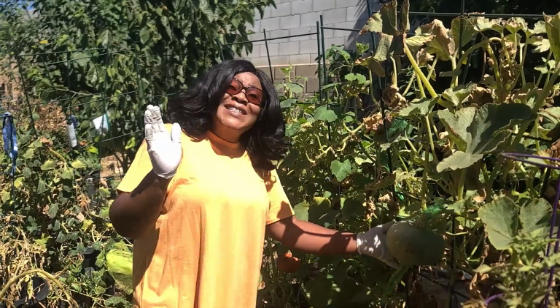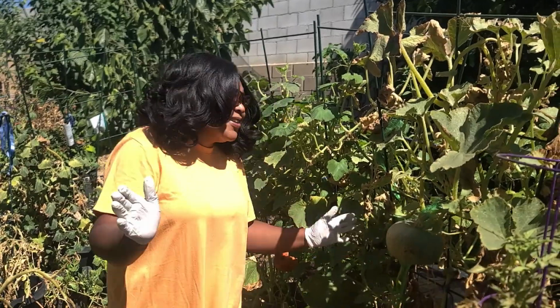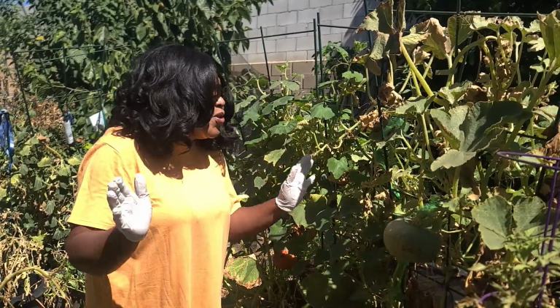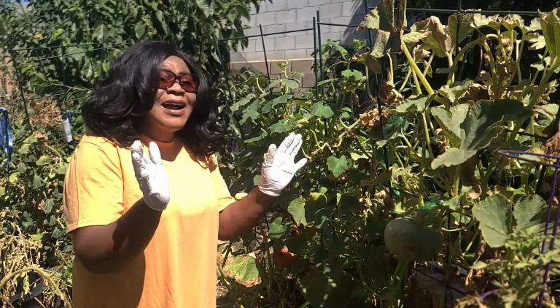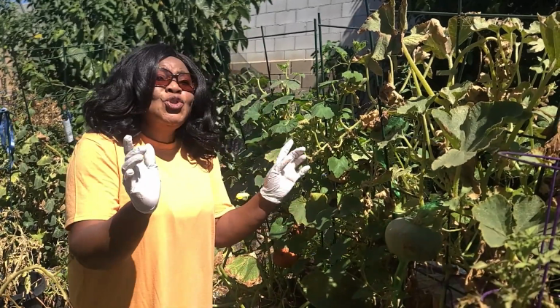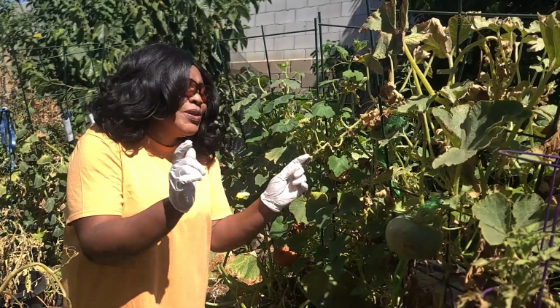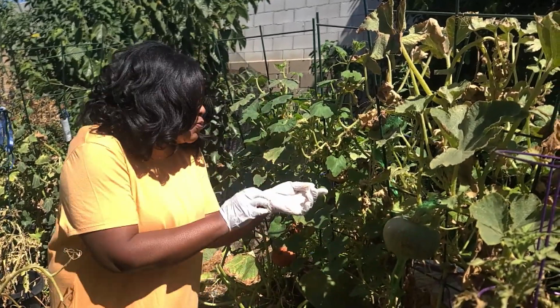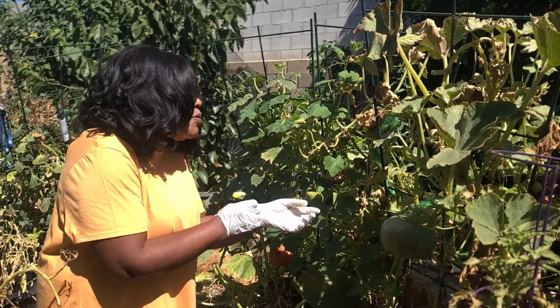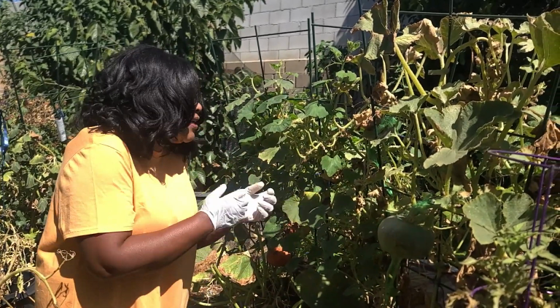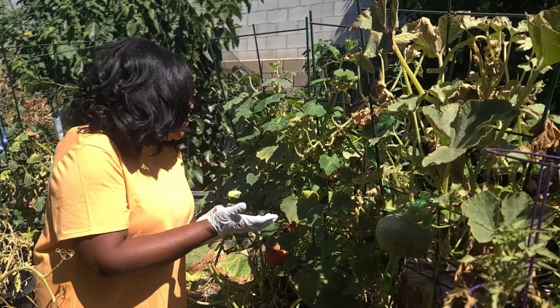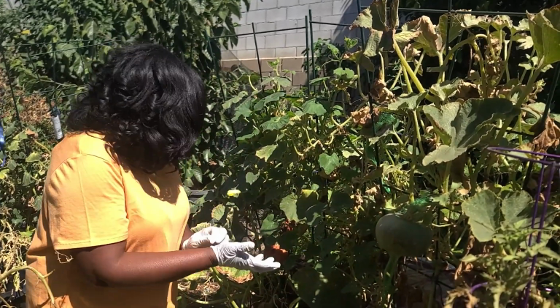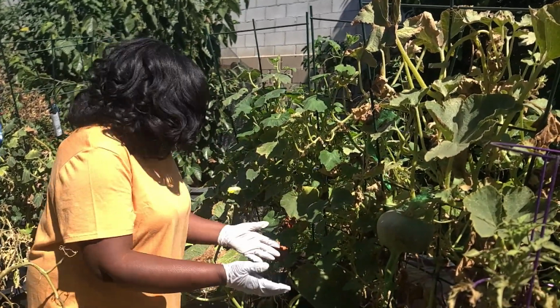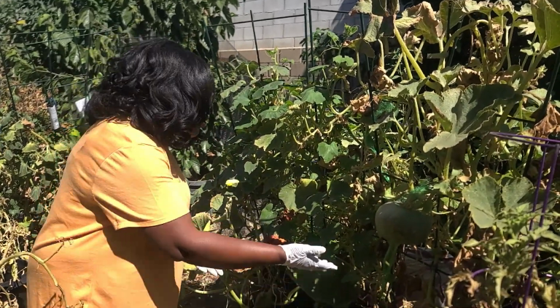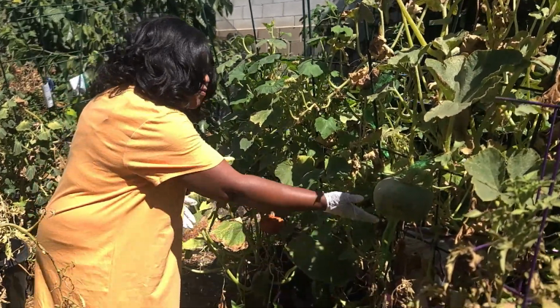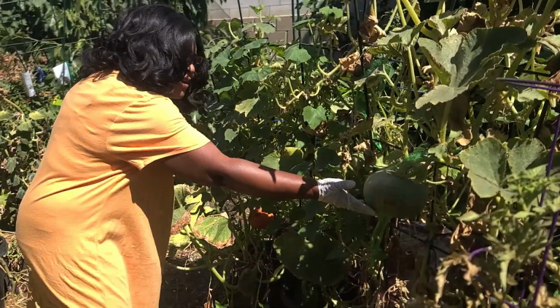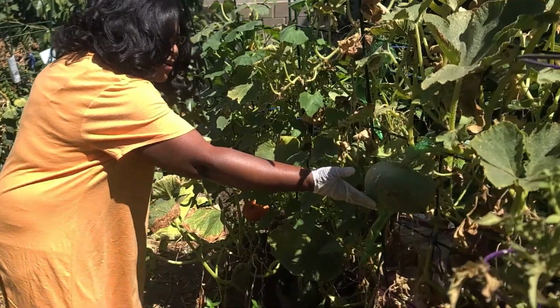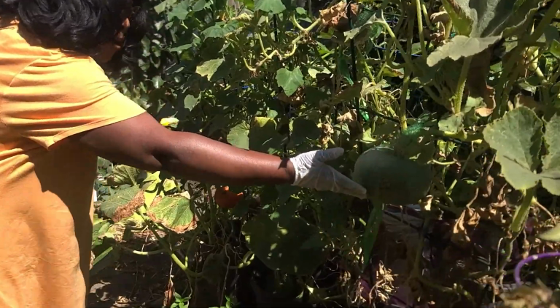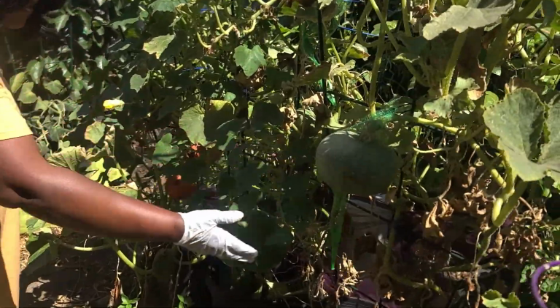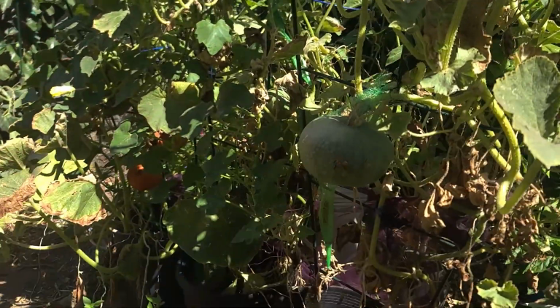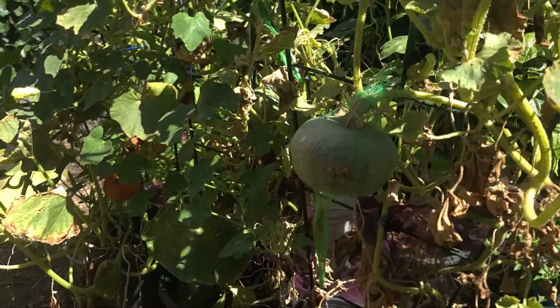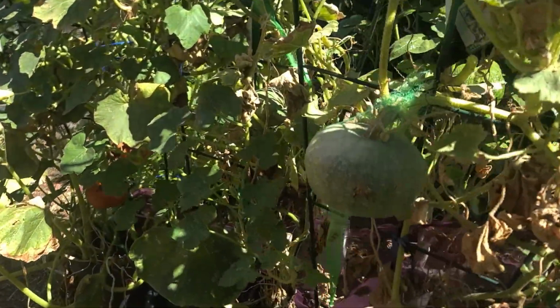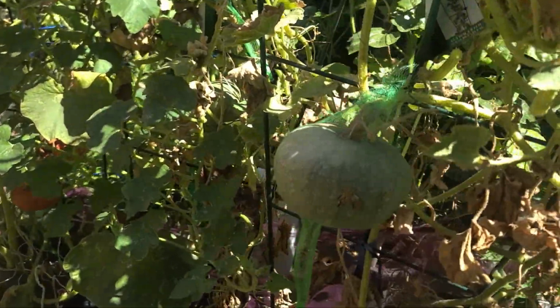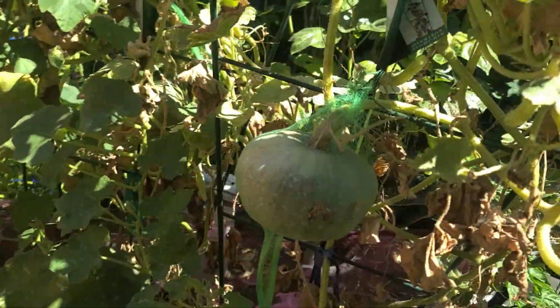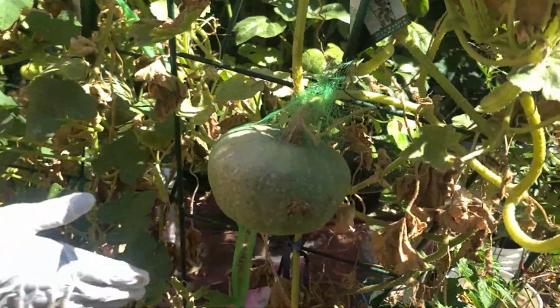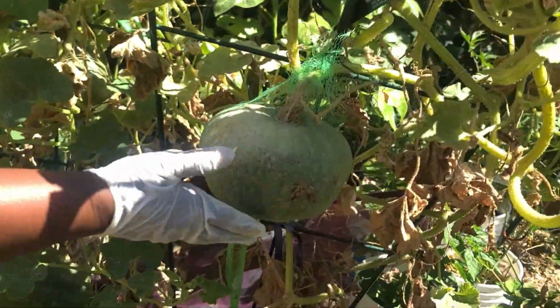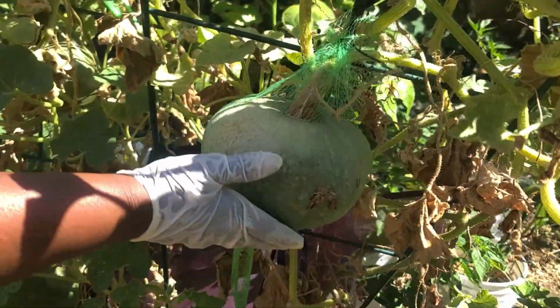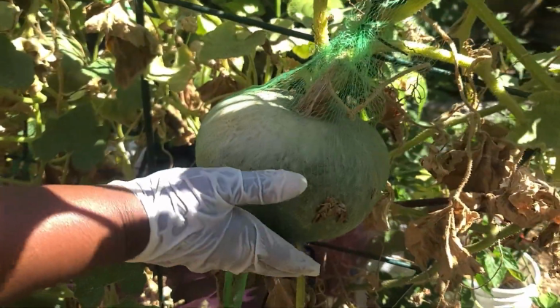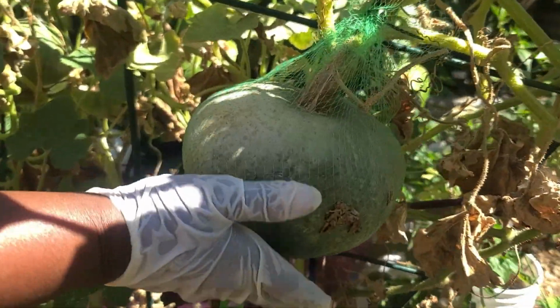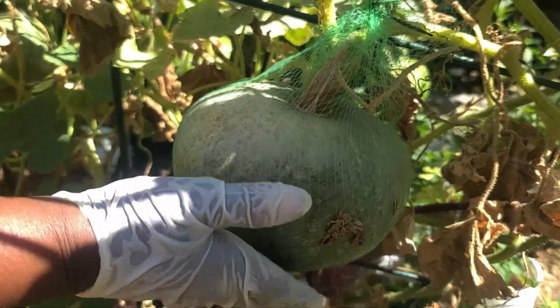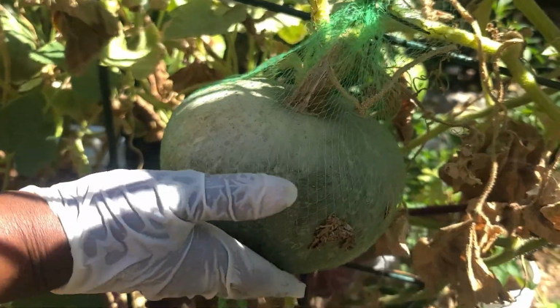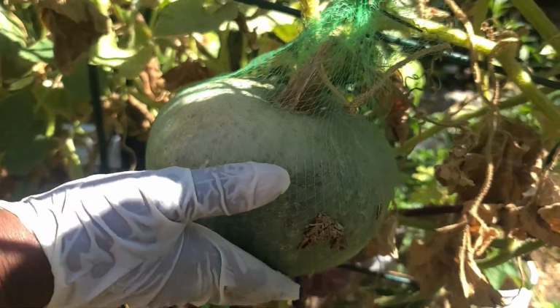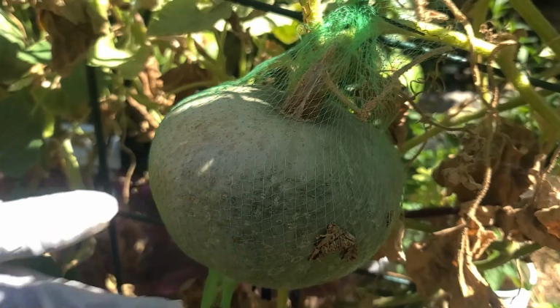Today, what are you doing? What is mommy doing? Today I'm showing off my pumpkins. This one is a Japanese Kabocha pumpkin.